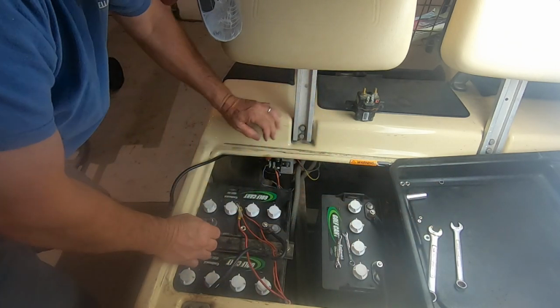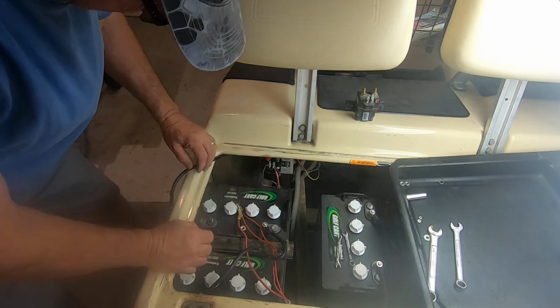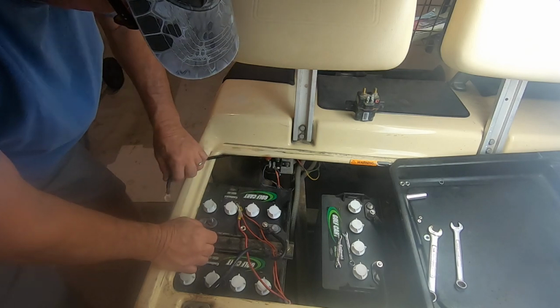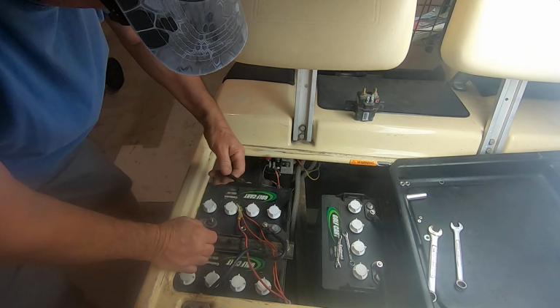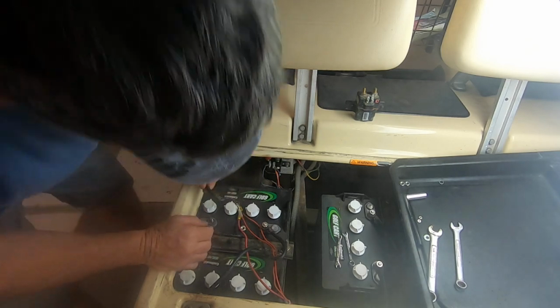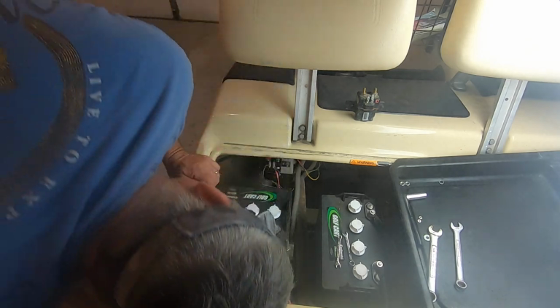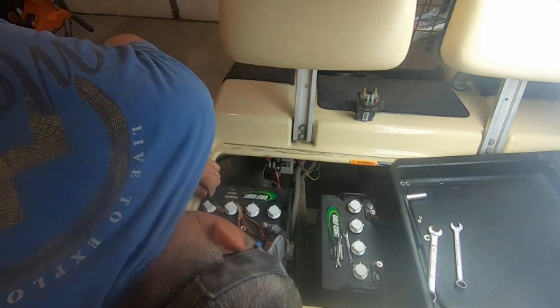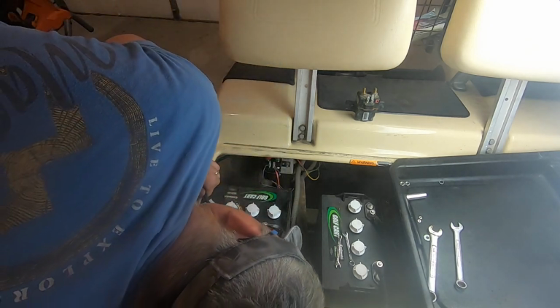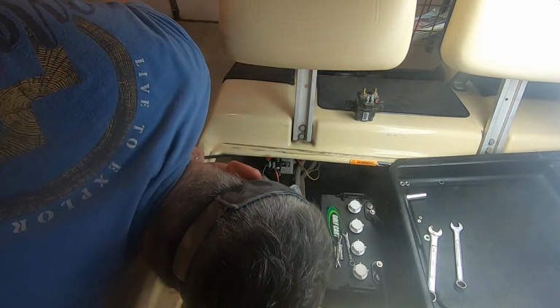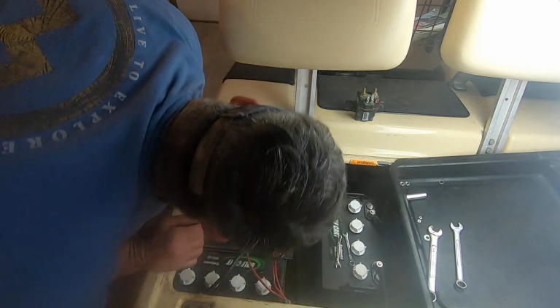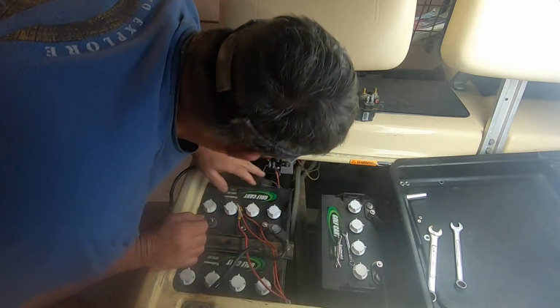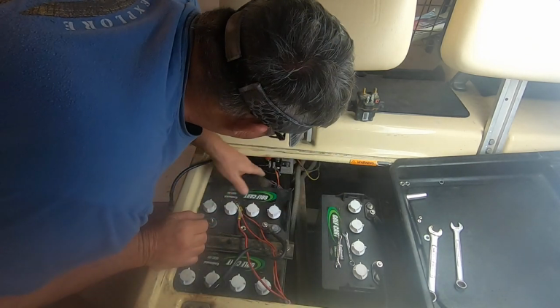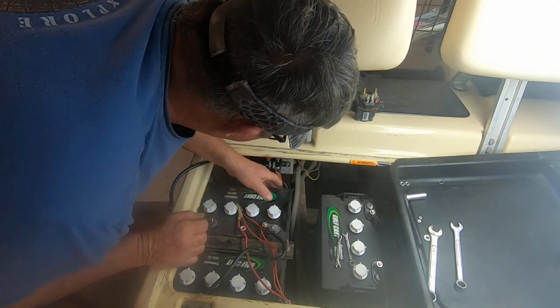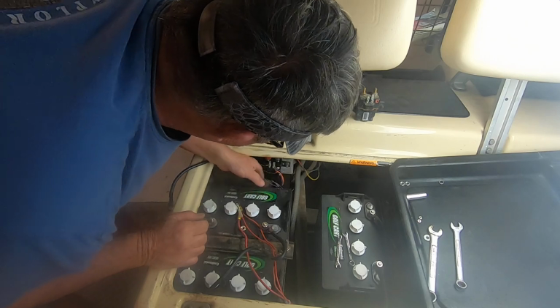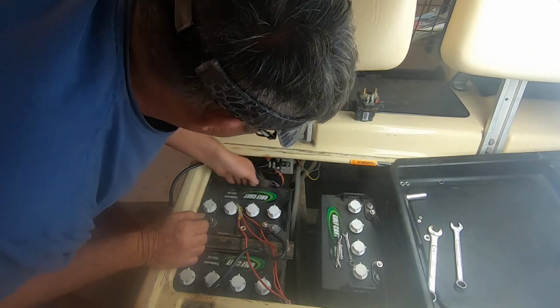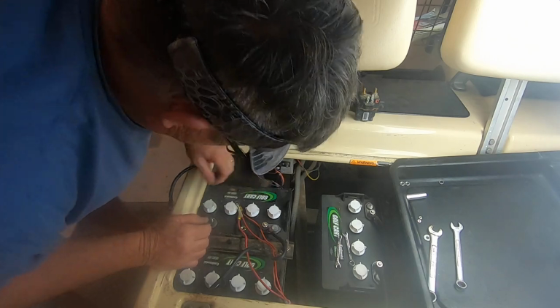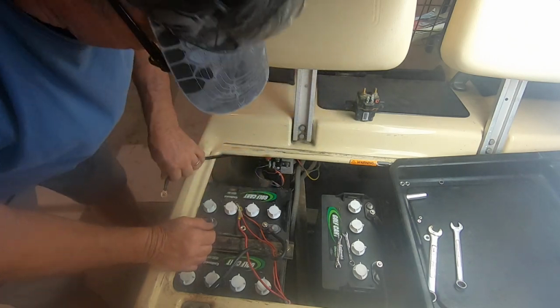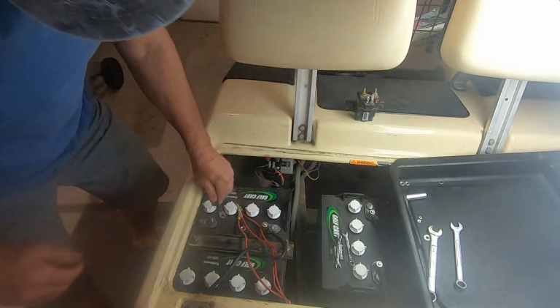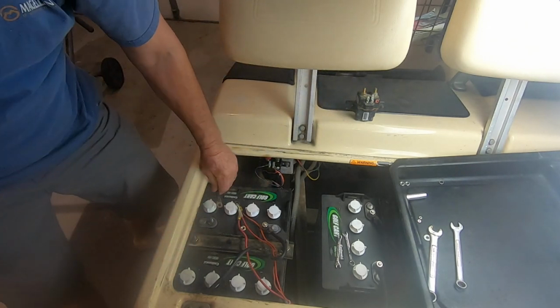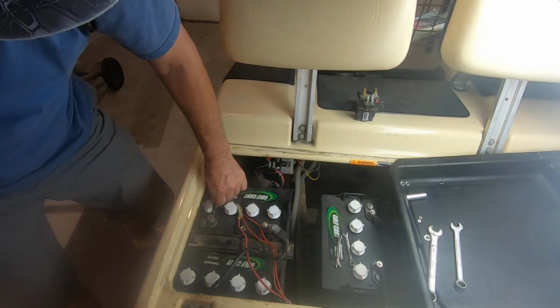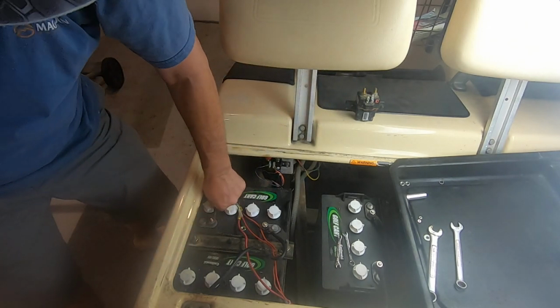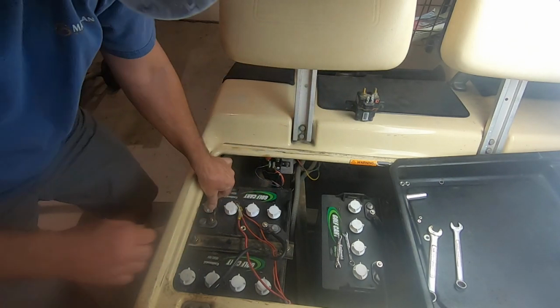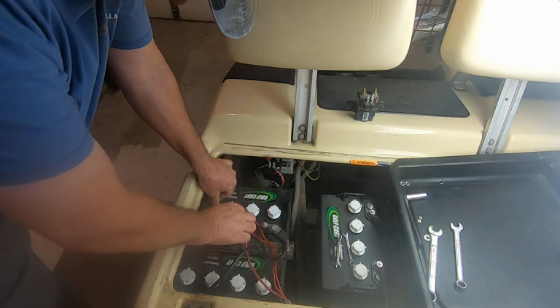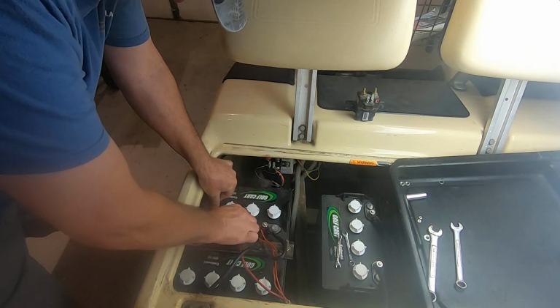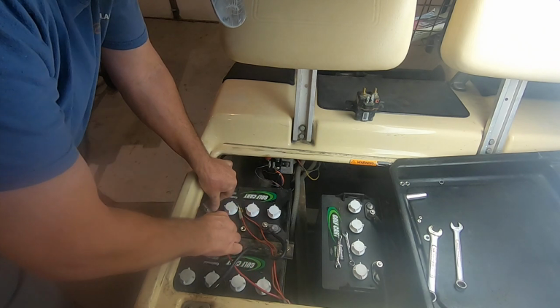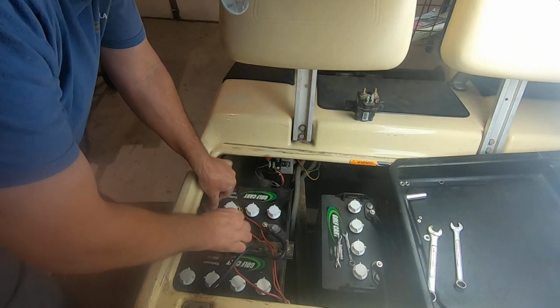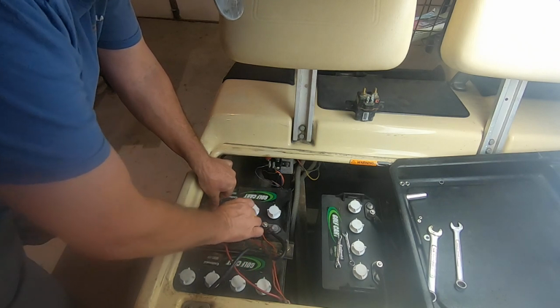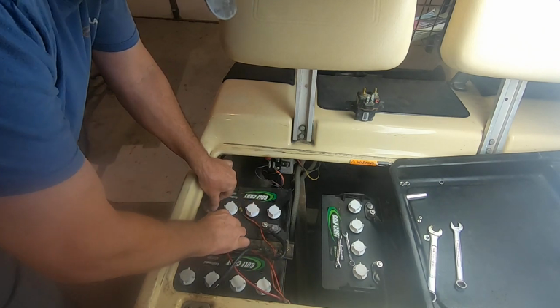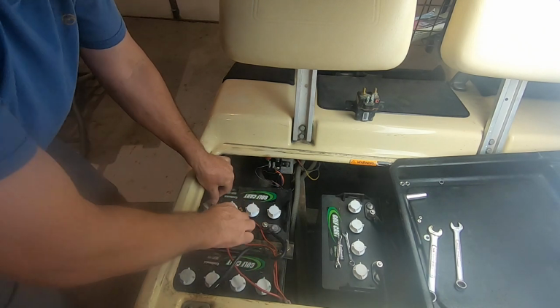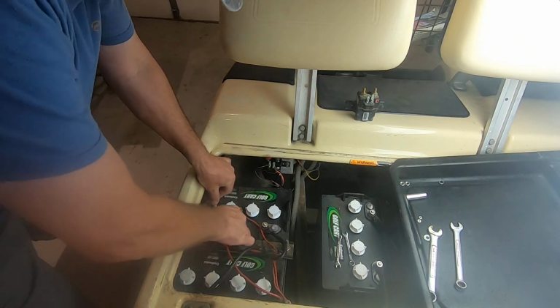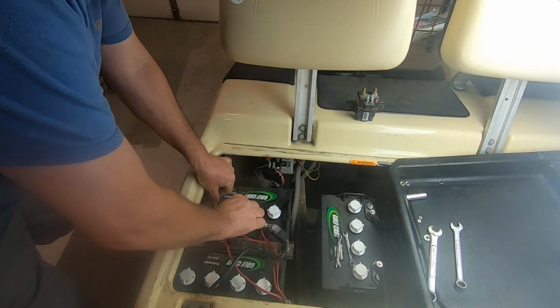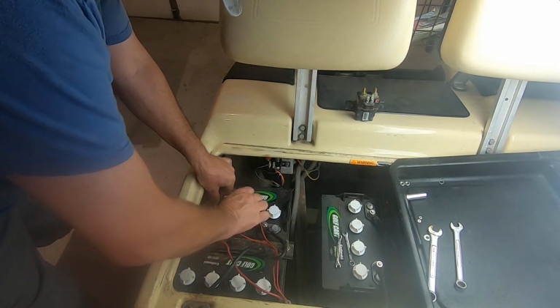Now we've got to make sure we've got all the wires on there like we want them, and then put this on here - it's going to spark. And then put these guys on here. Oh! God, that scares me every time.